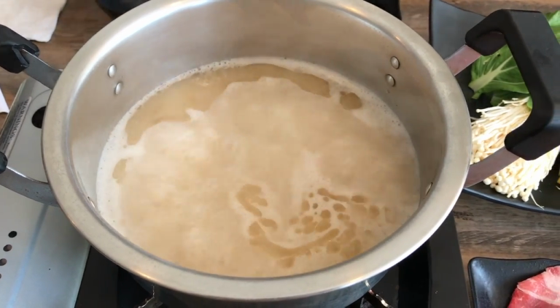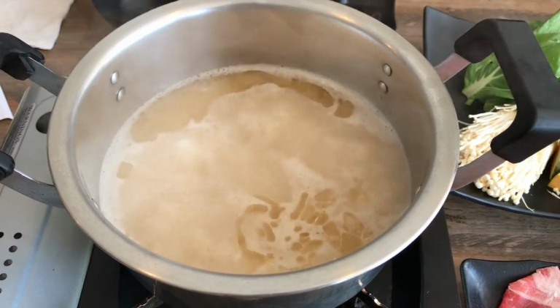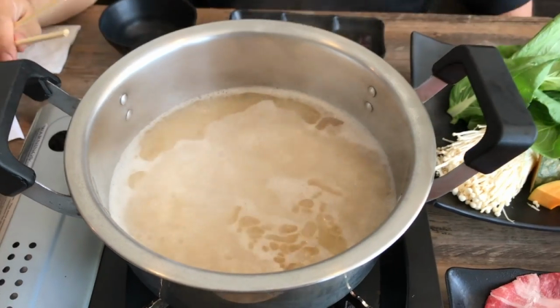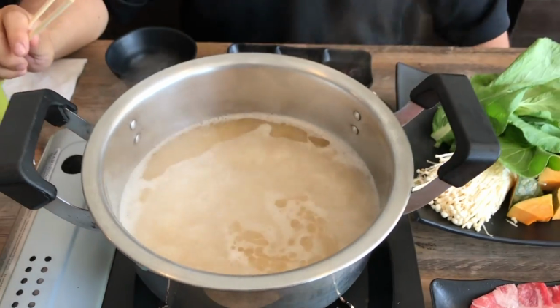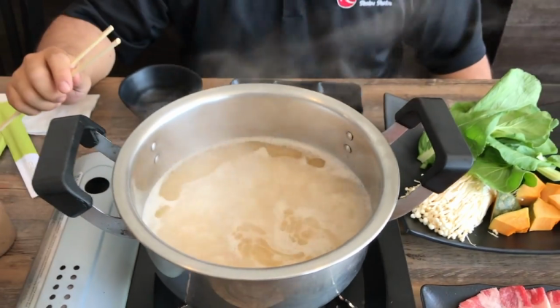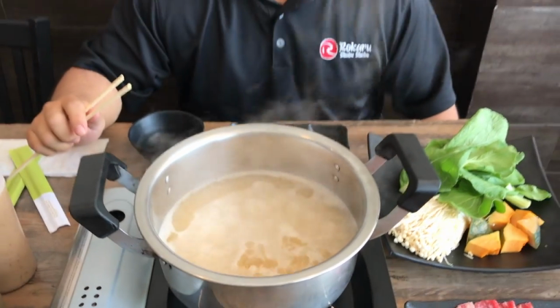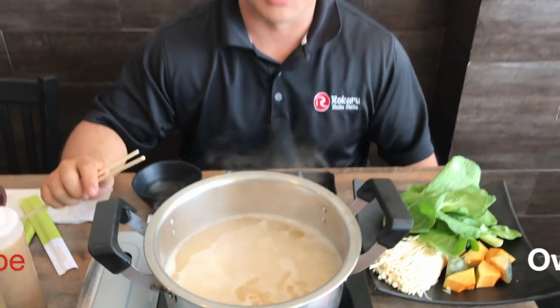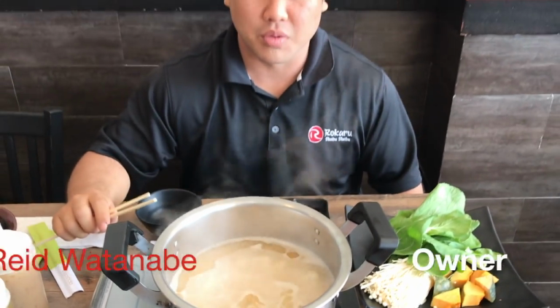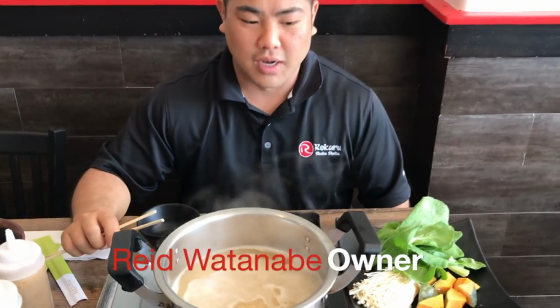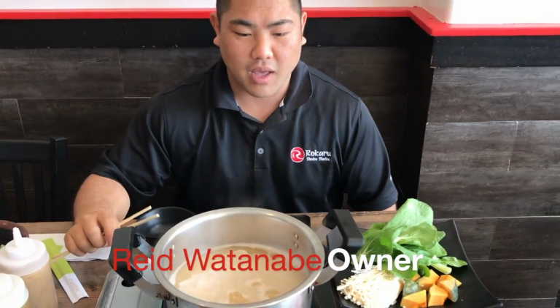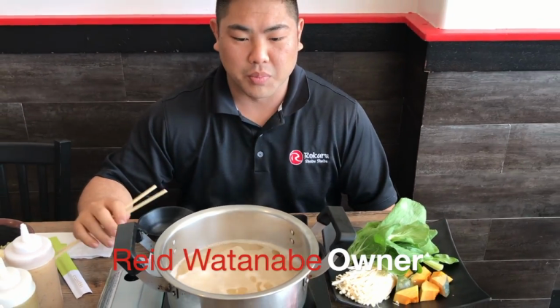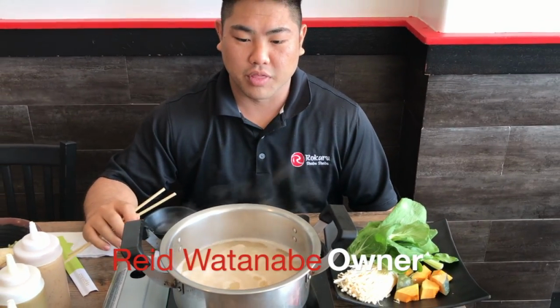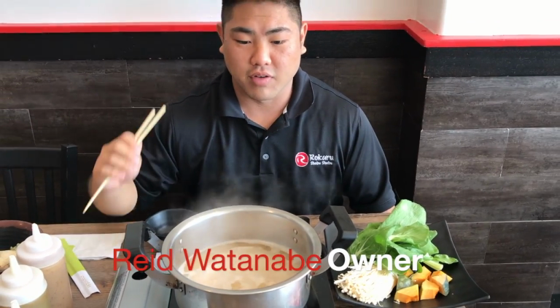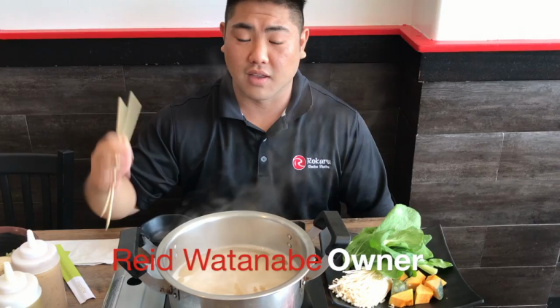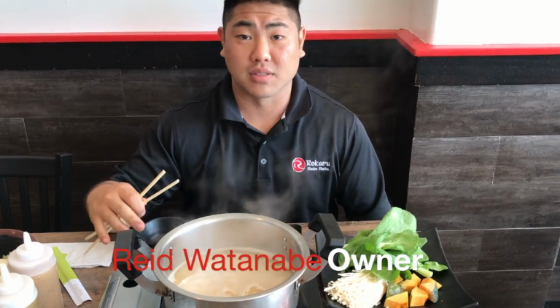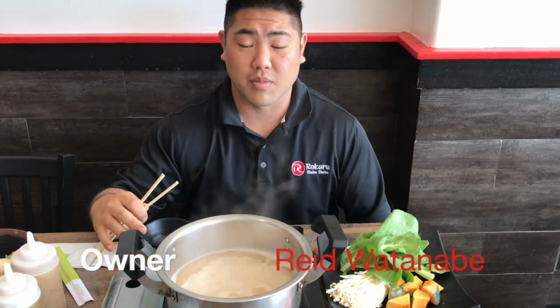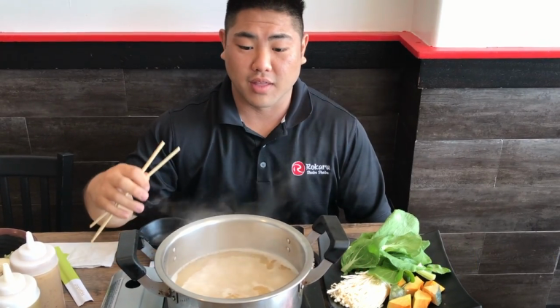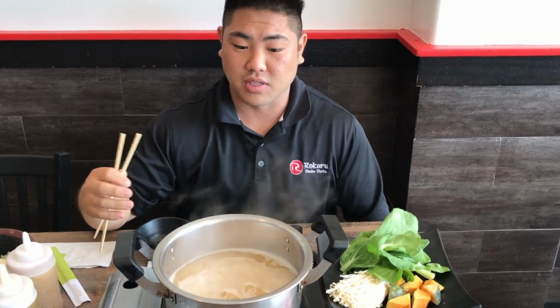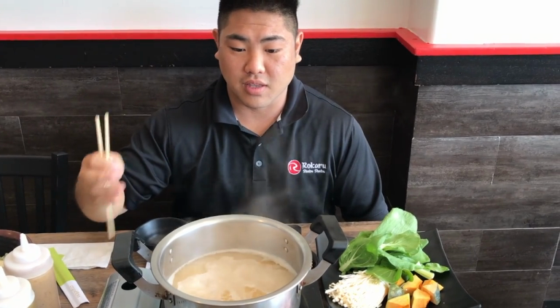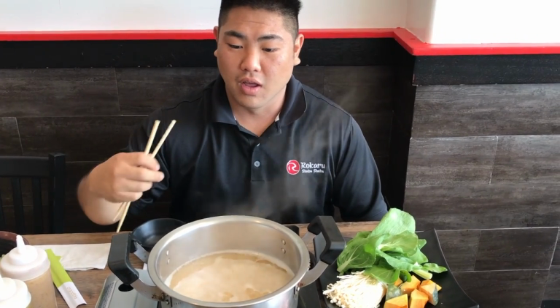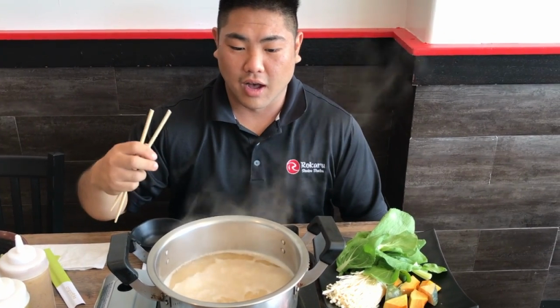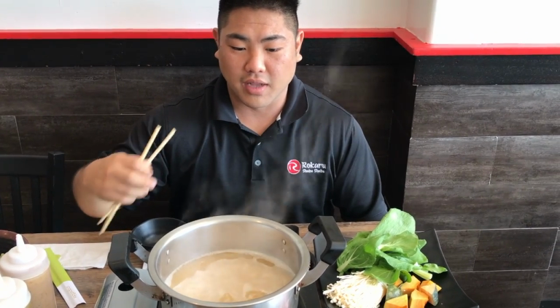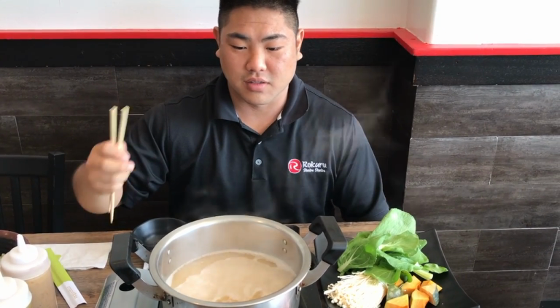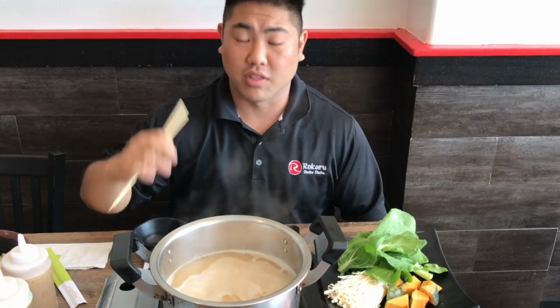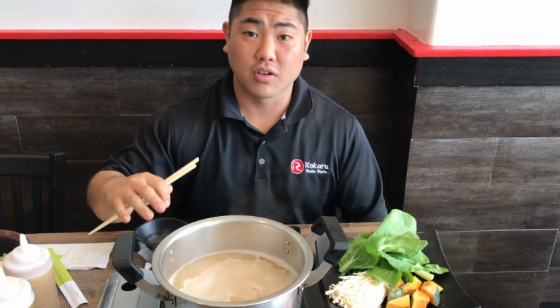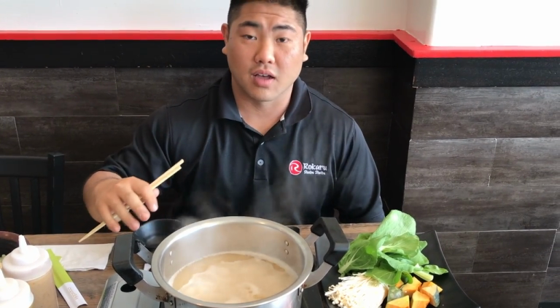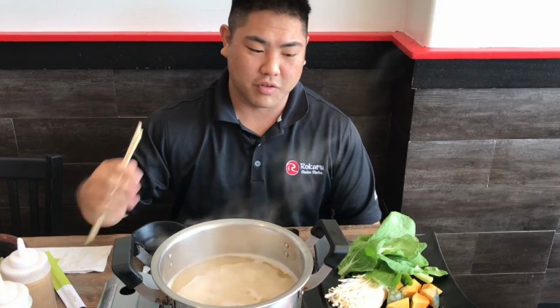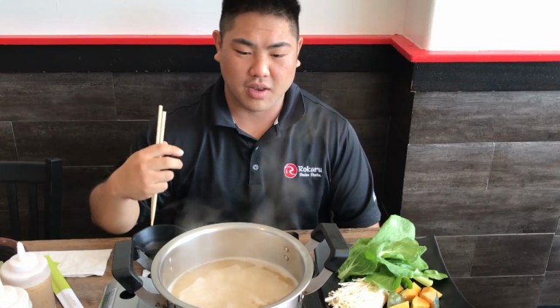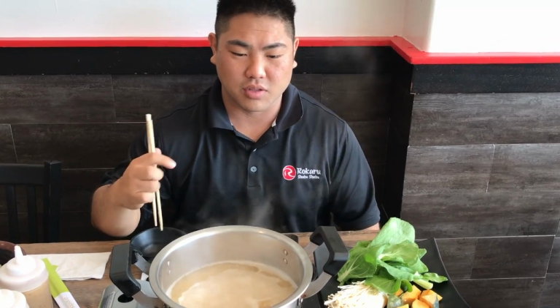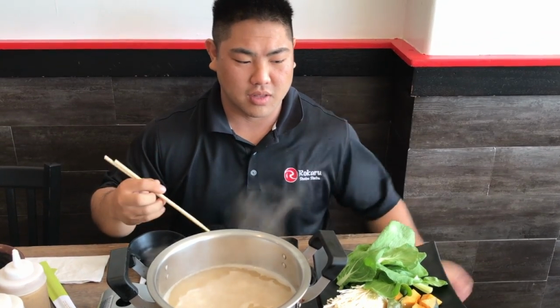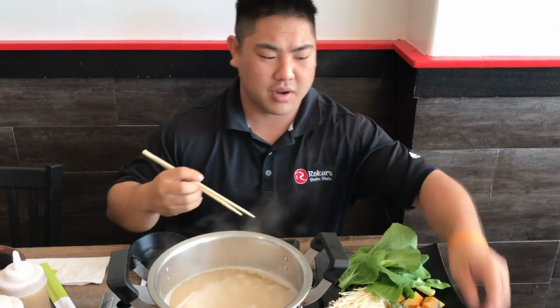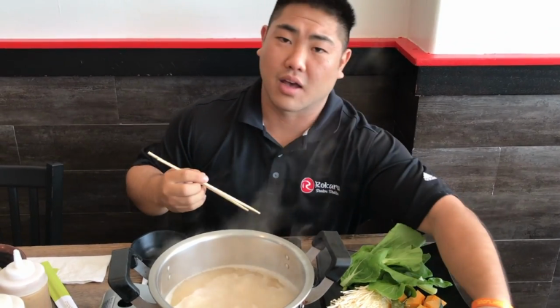There really is no right or wrong way to eat shabu-shabu. A lot of people throw everything in at one time and just eat as everything cooks. For me, I like to throw in a little bit at a time.